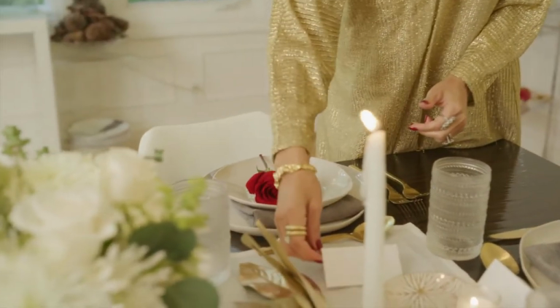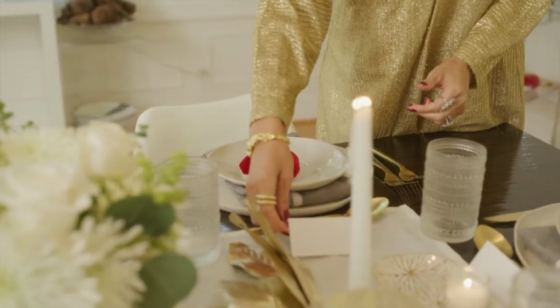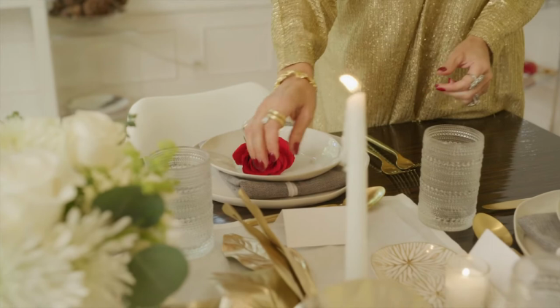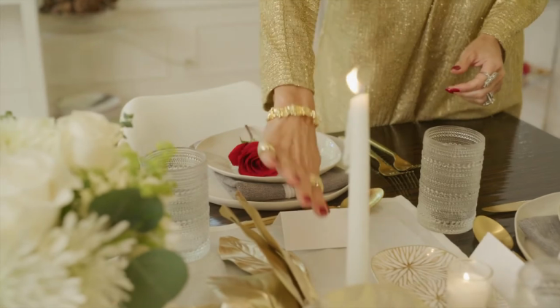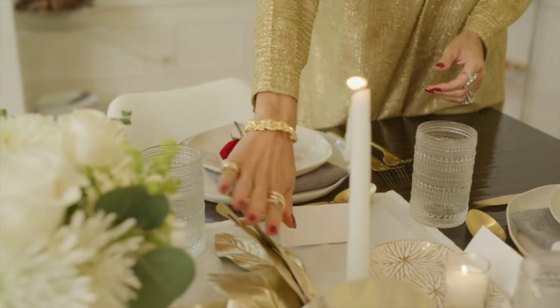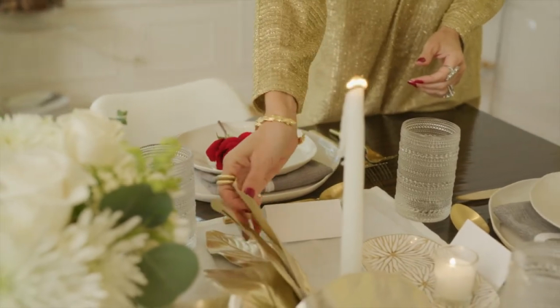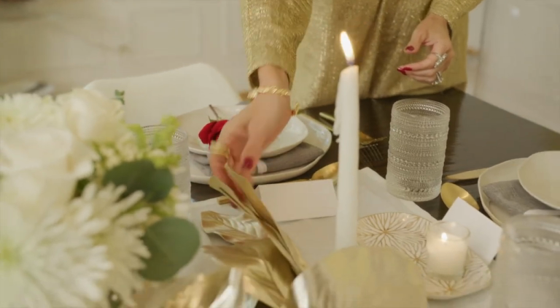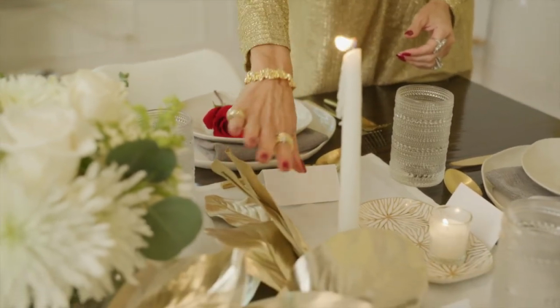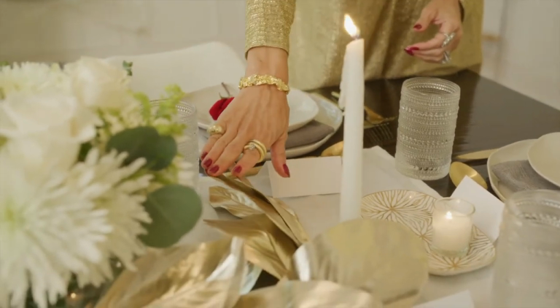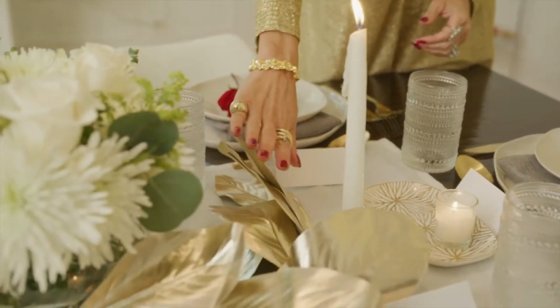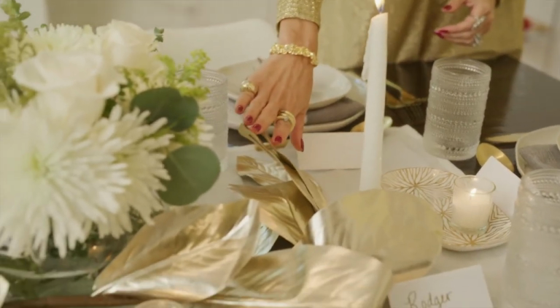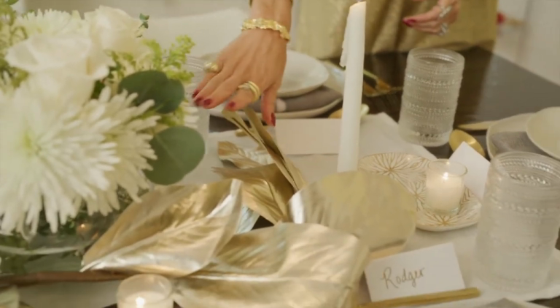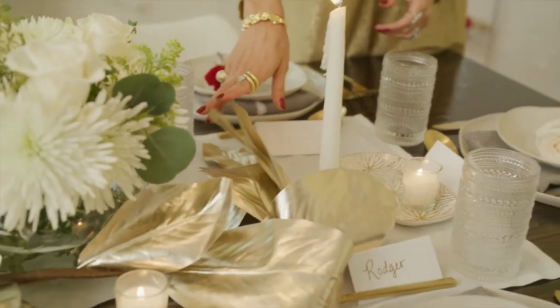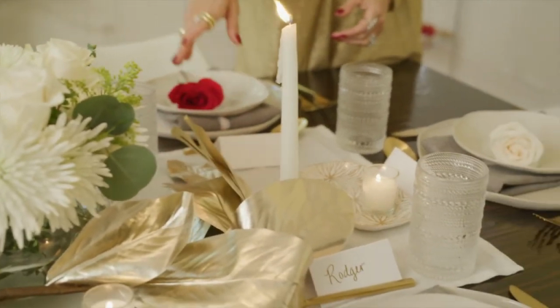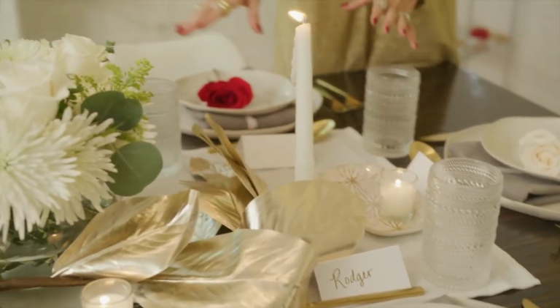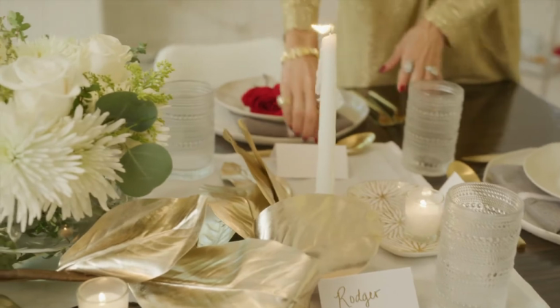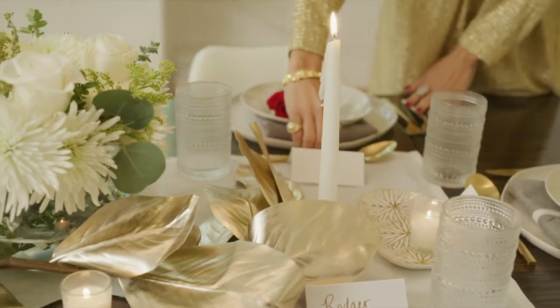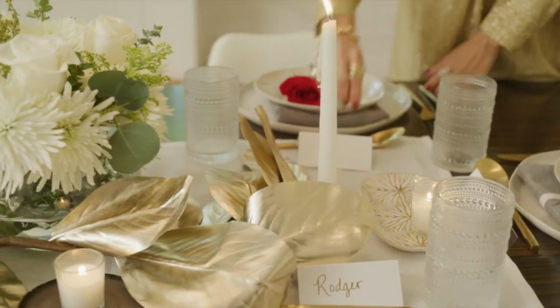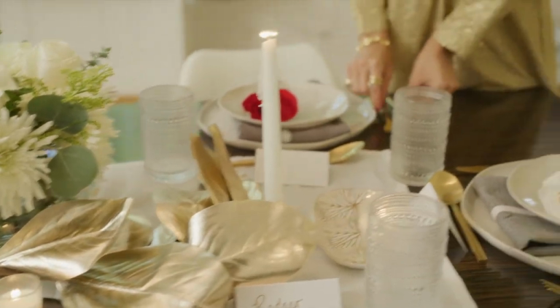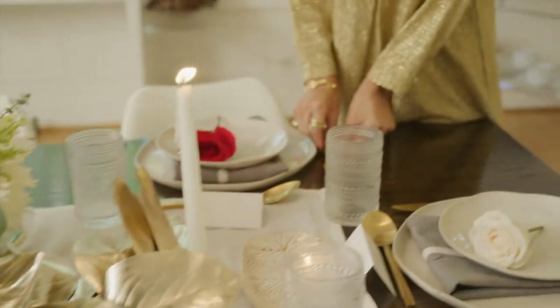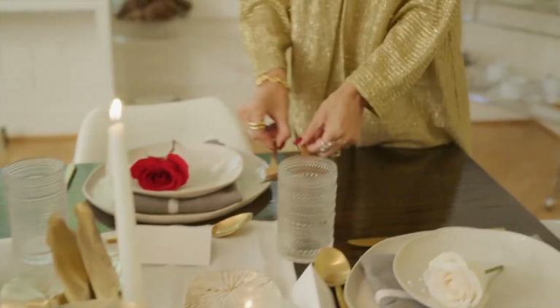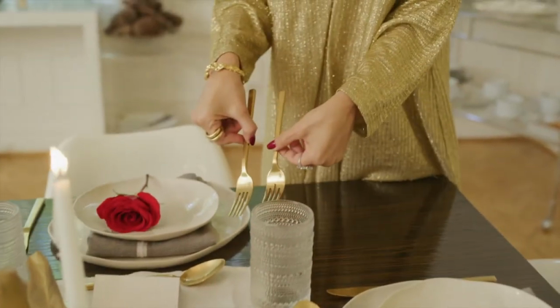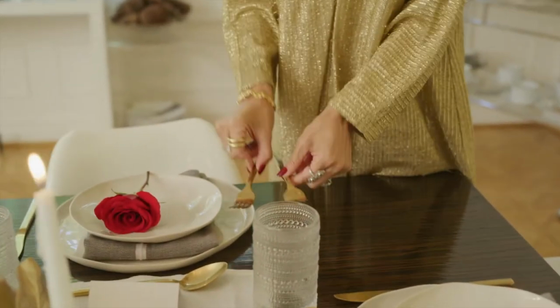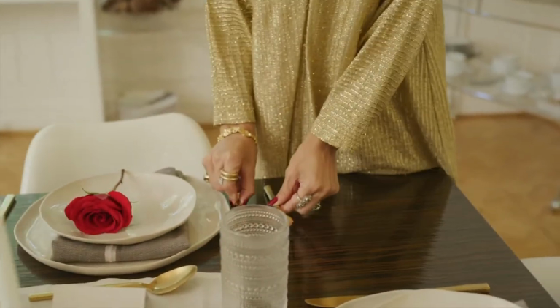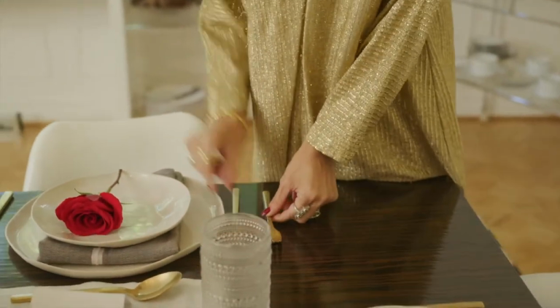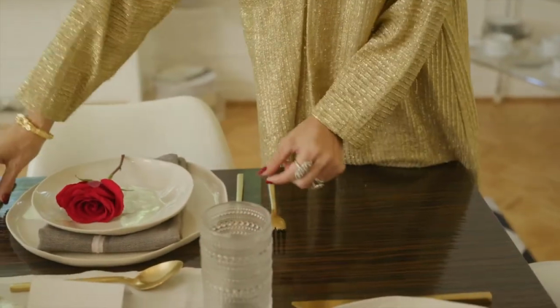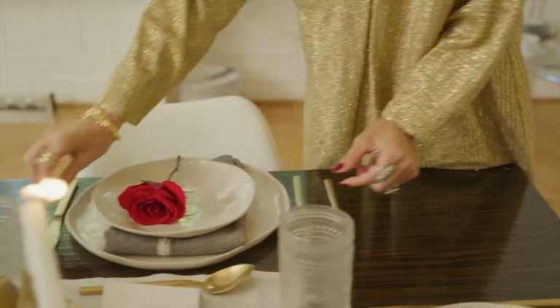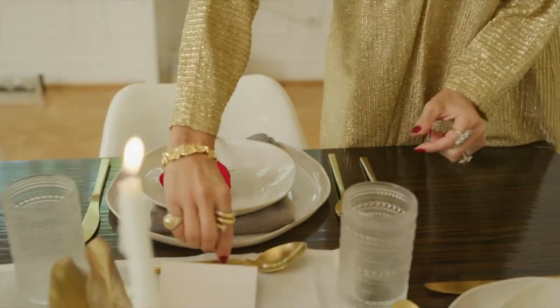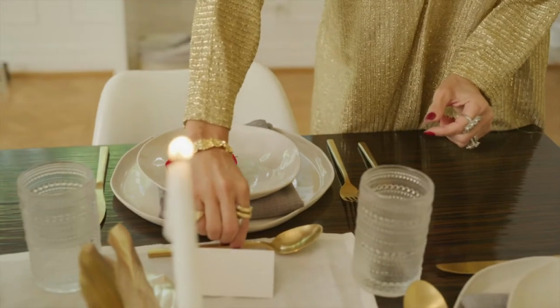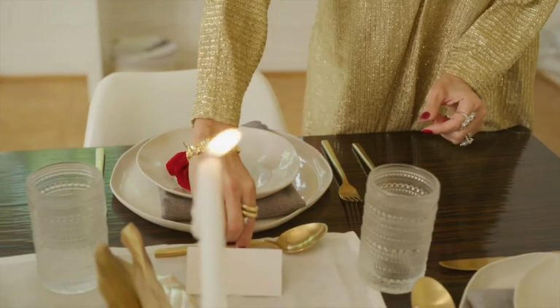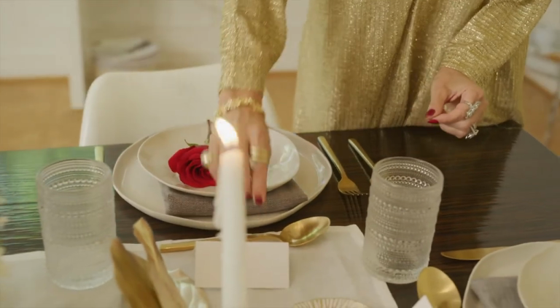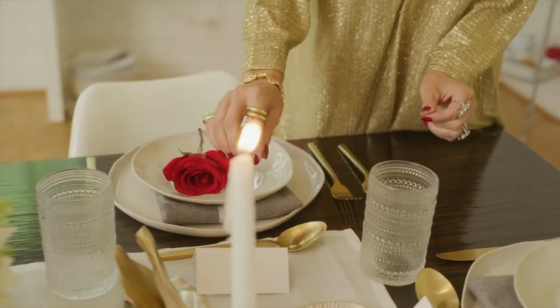I love having gold accents — whatever they are, these are just leaves. I love adding gold utensils because I think it's that much more festive and glamorous.